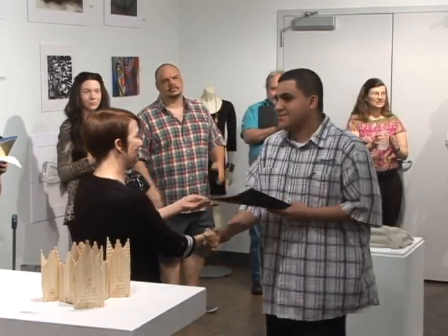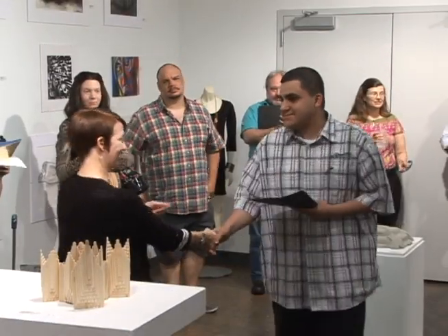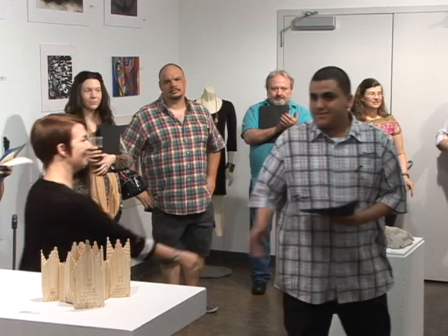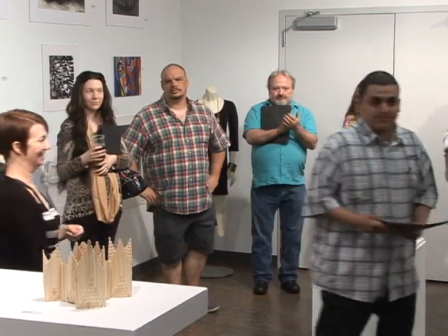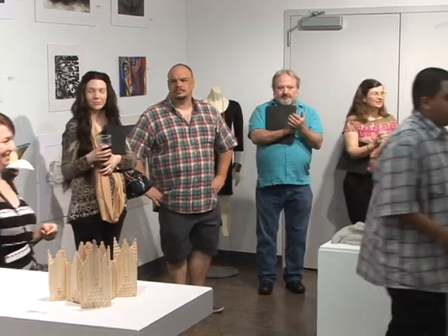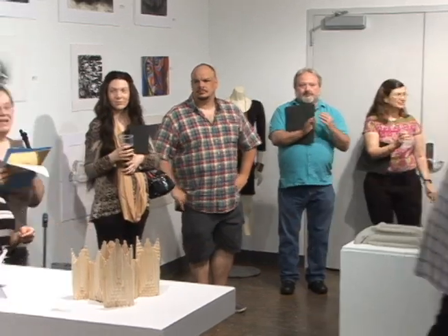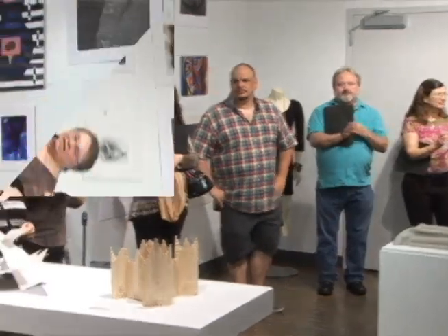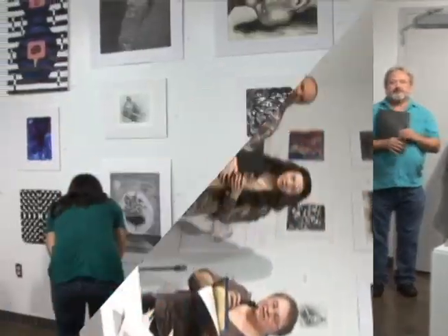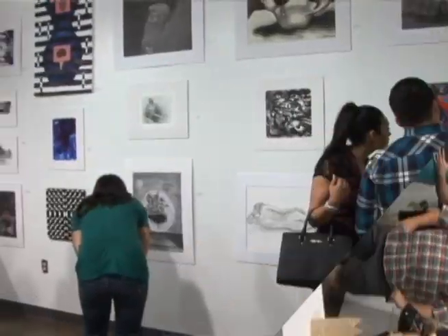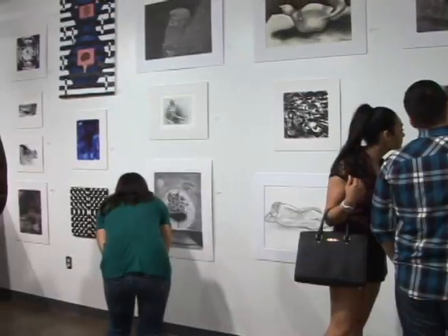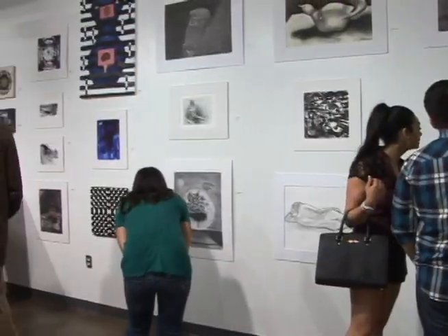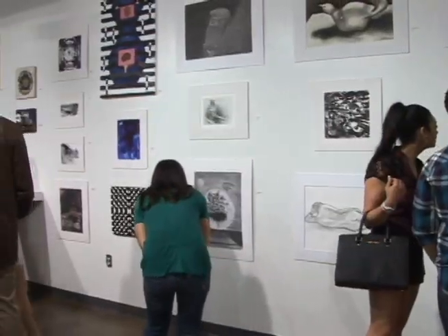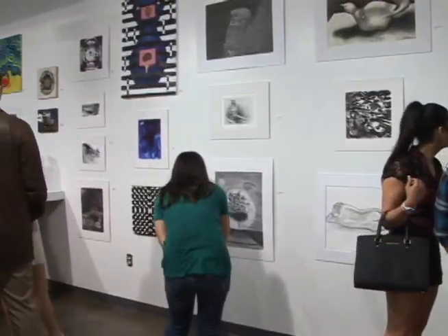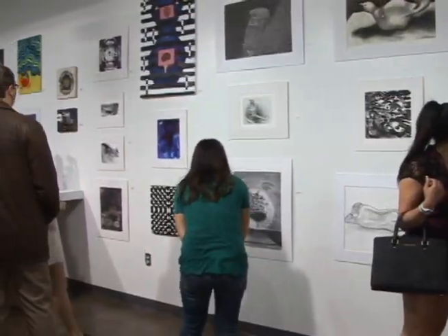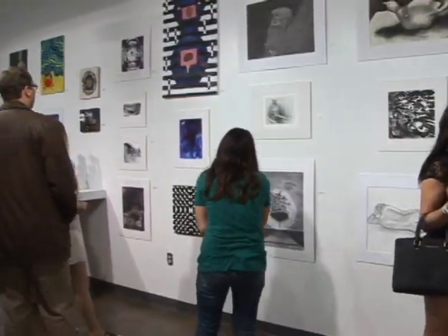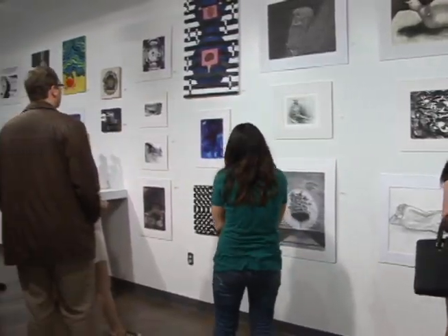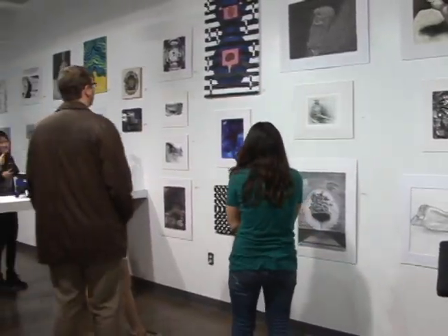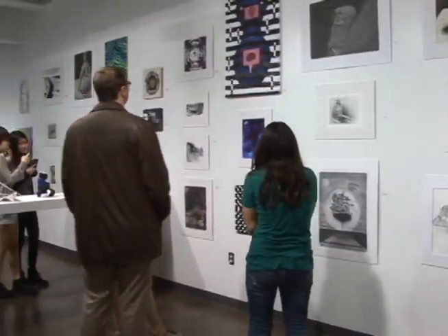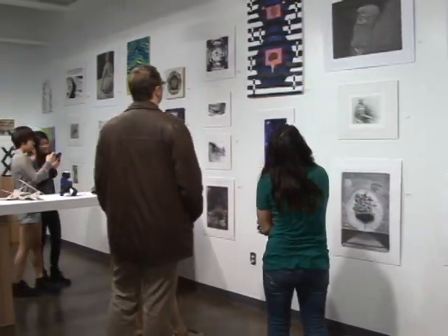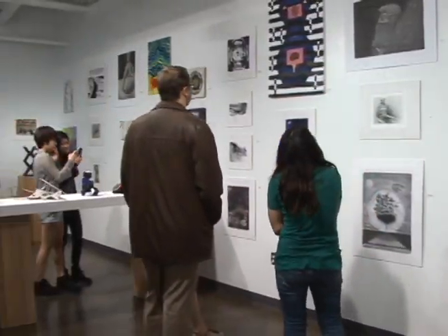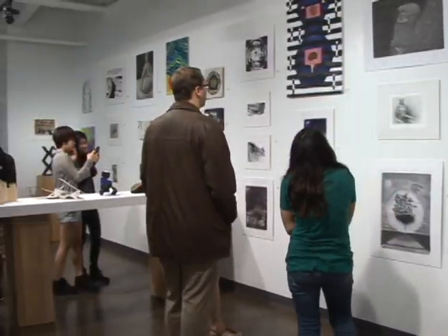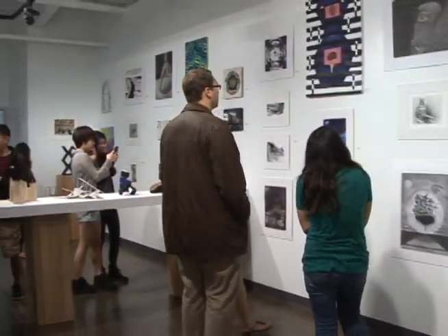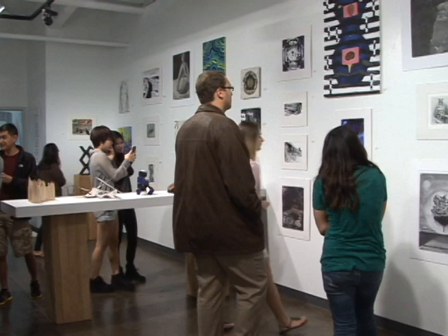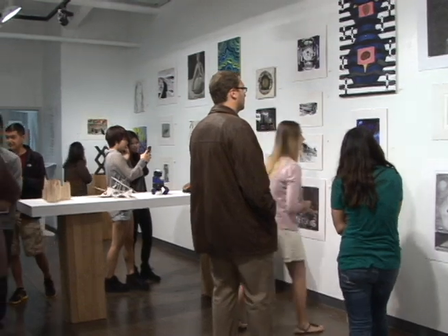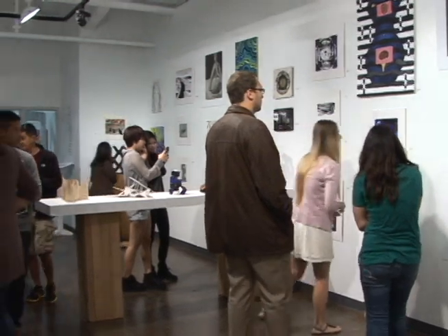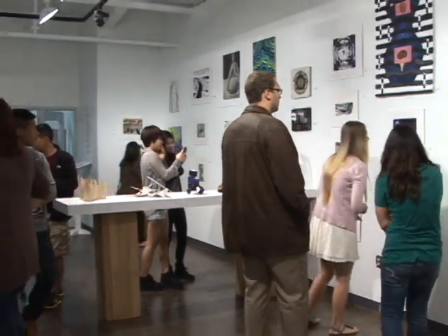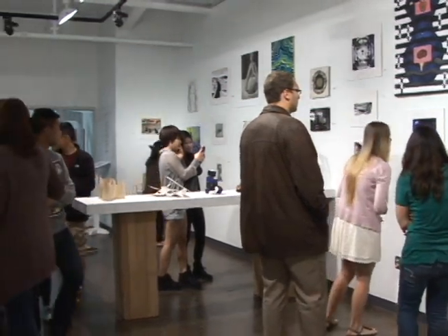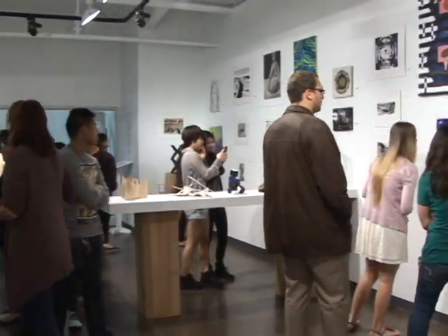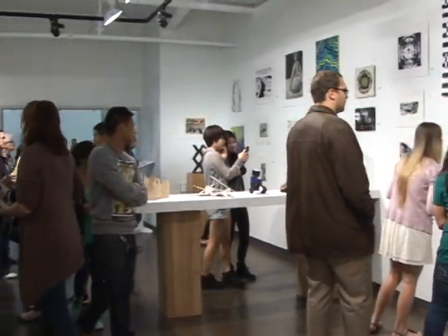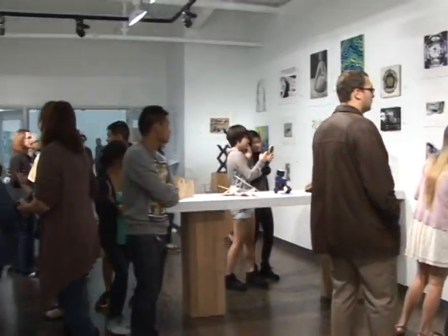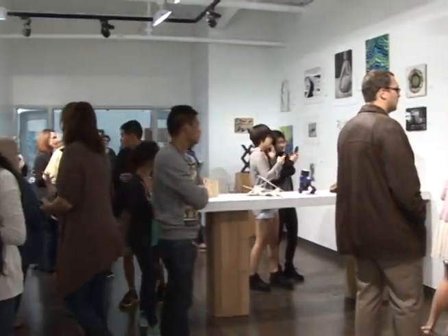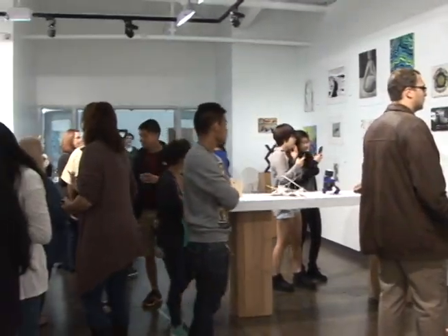The exhibition itself runs from today, April 17th, through noon on May 1st.